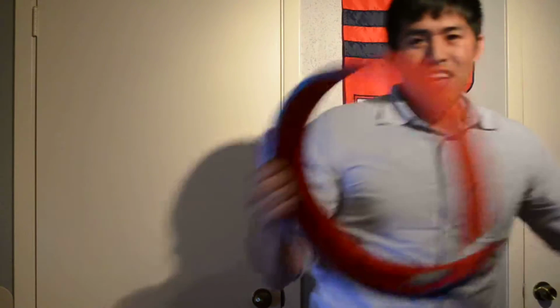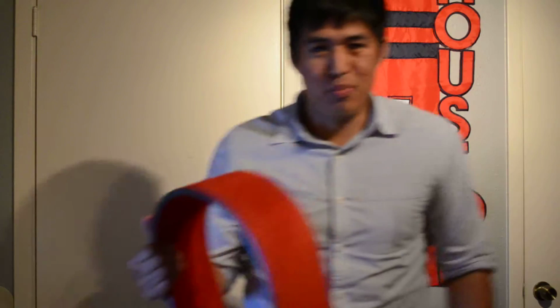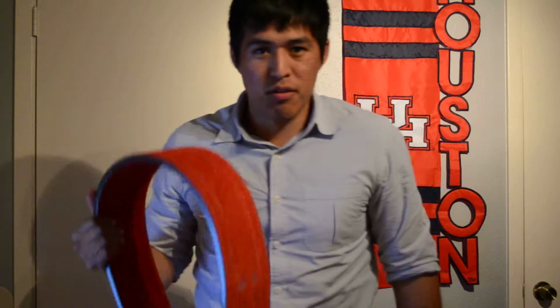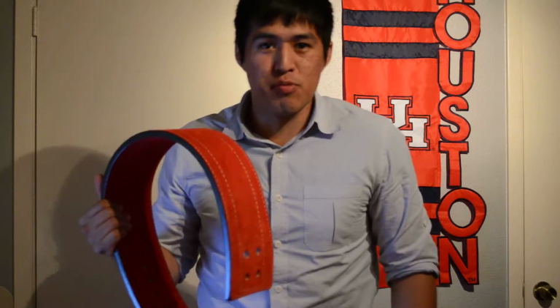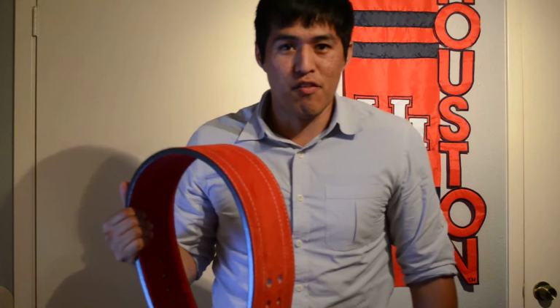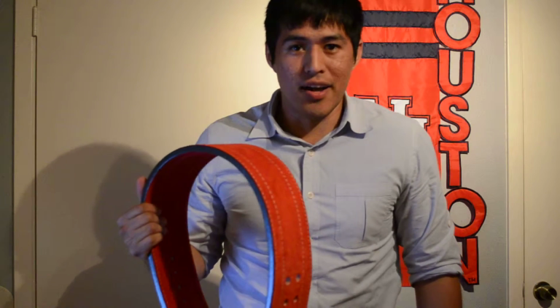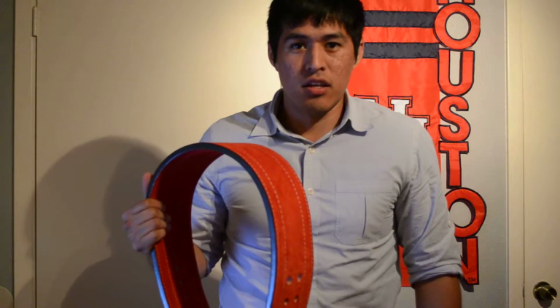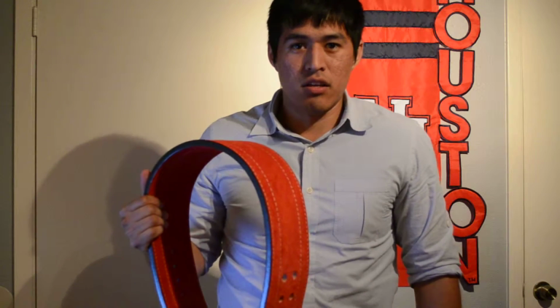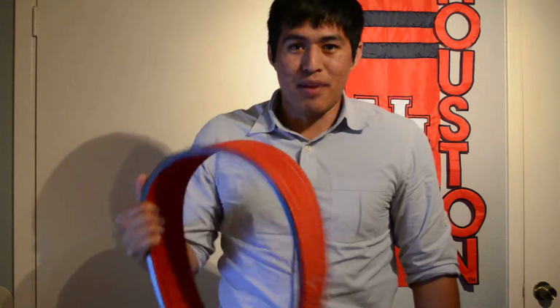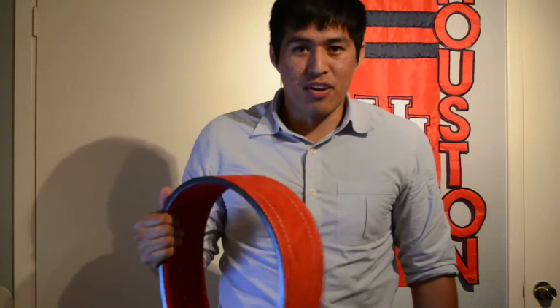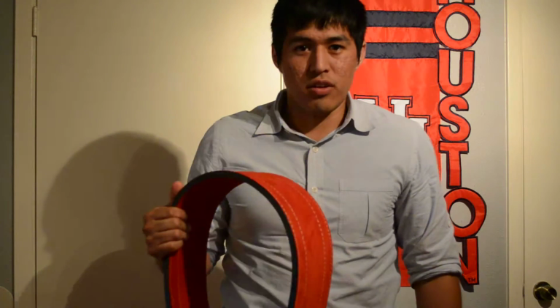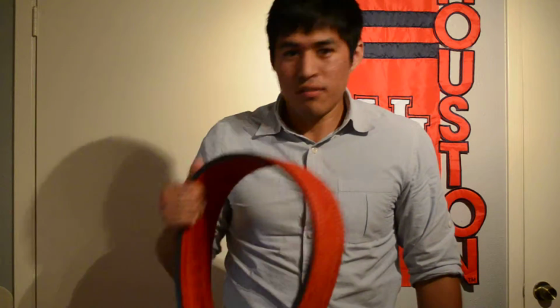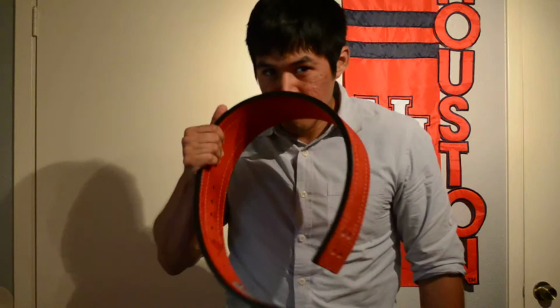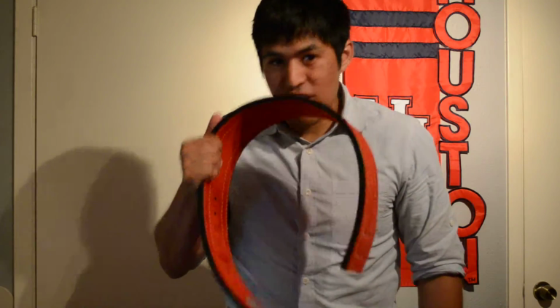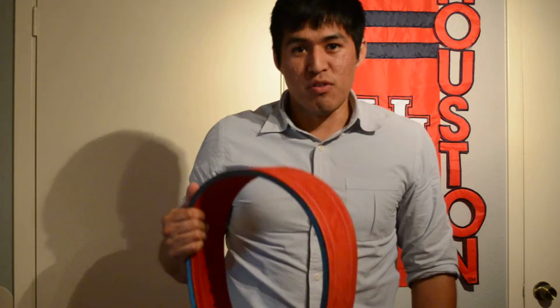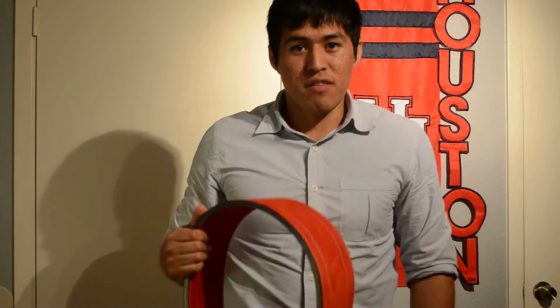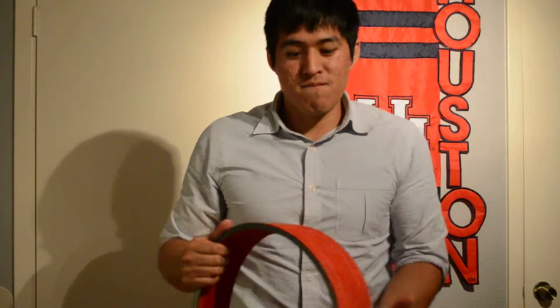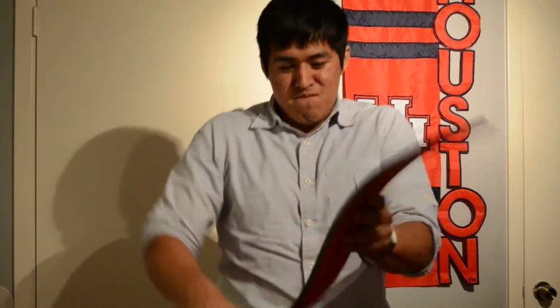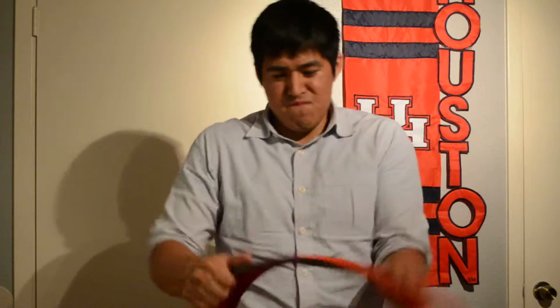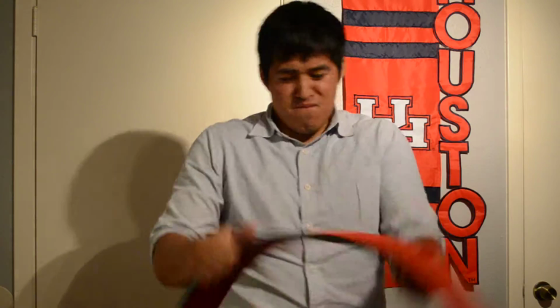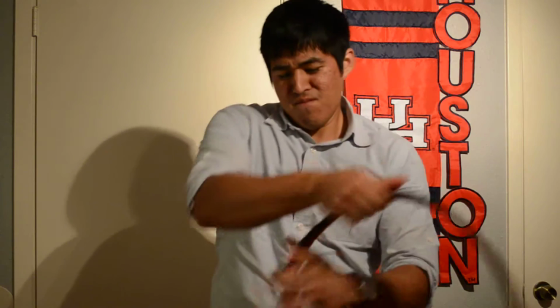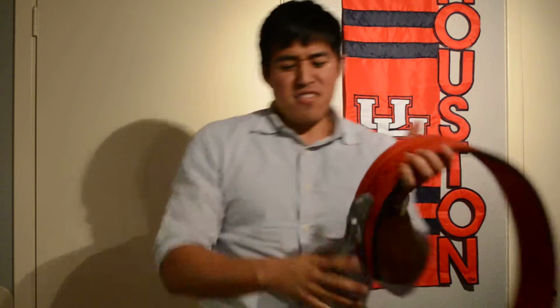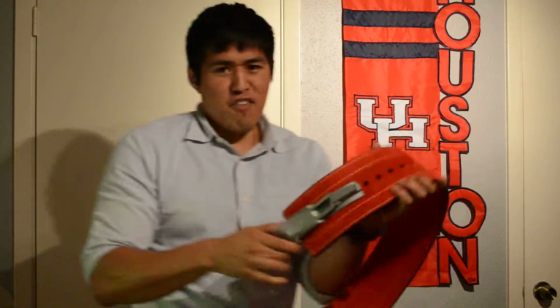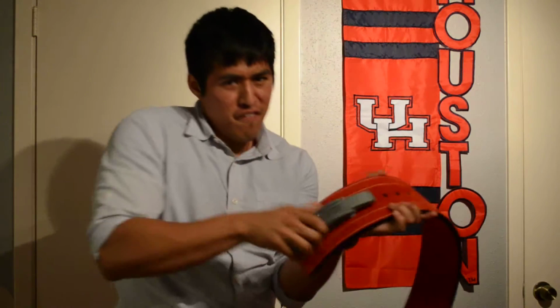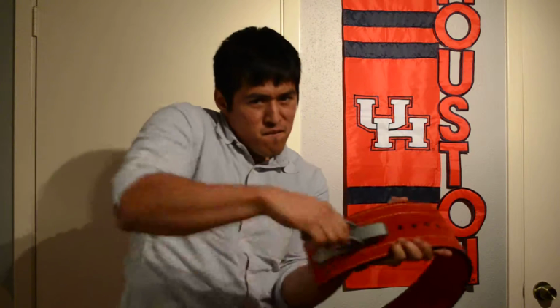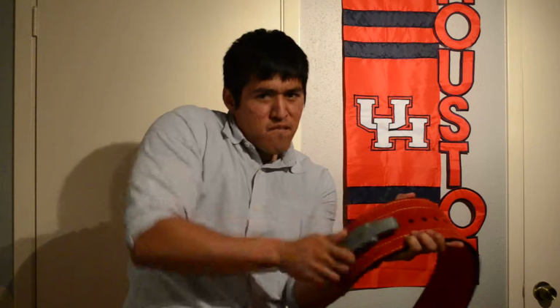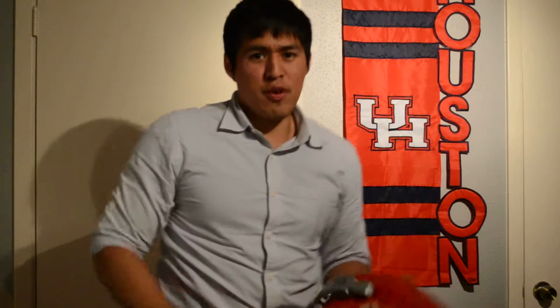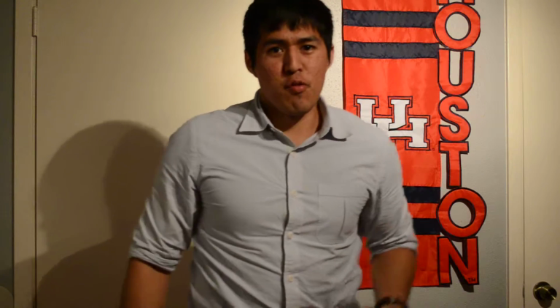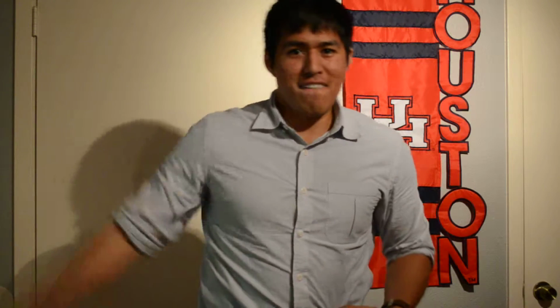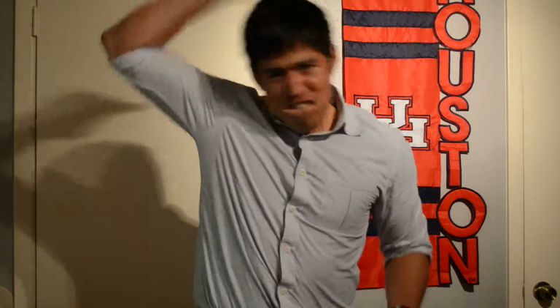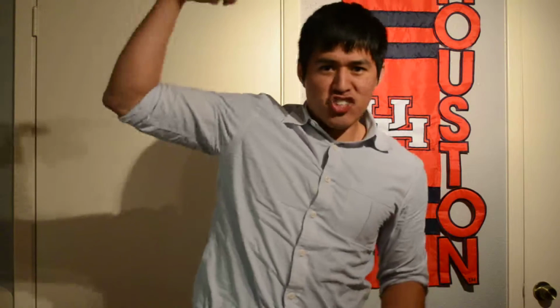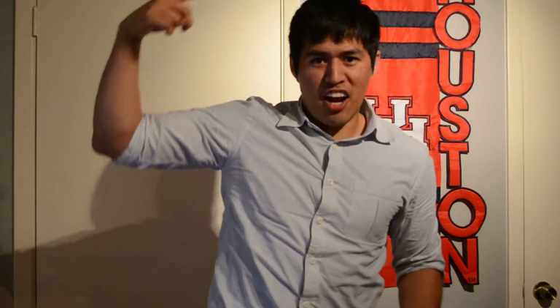First up, a lever belt. Best belt I've ever bought — I'm not going to buy another one. It didn't even smell that good. Lever belt. I made a review about it, check it out.